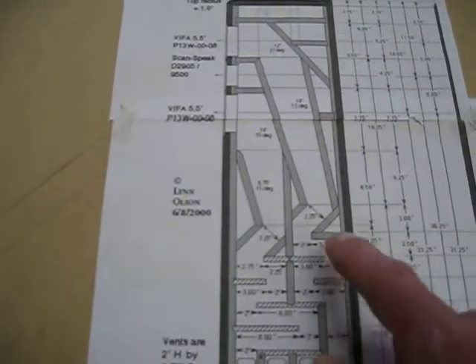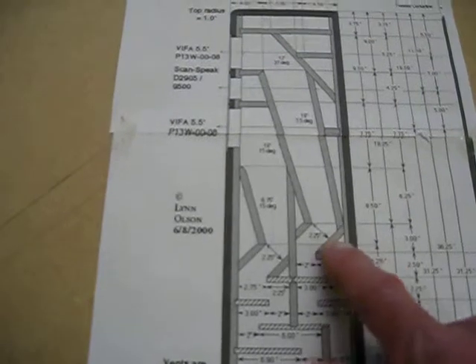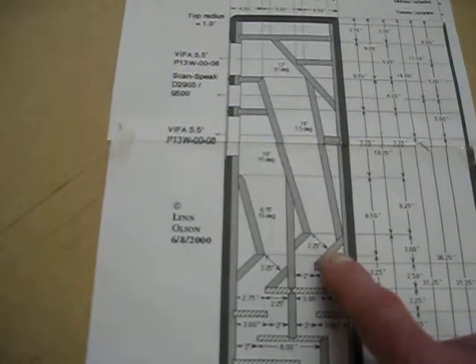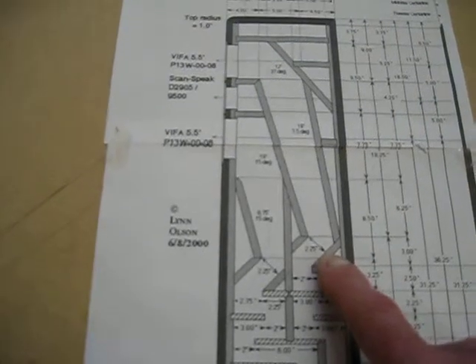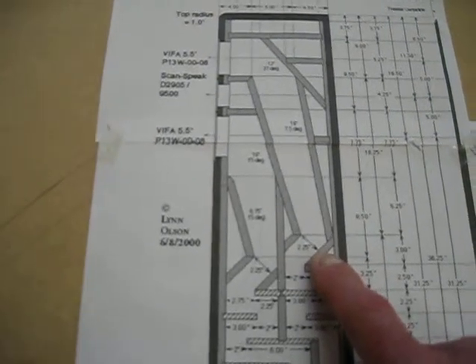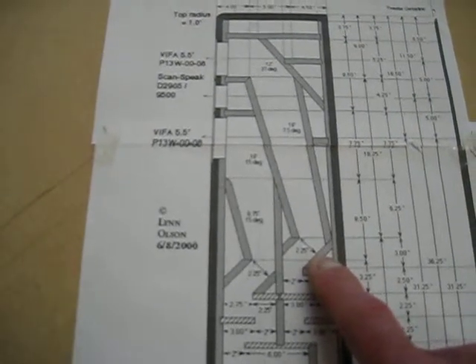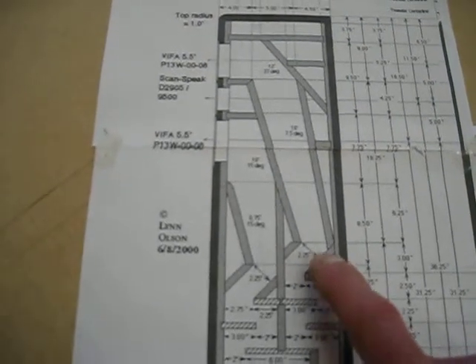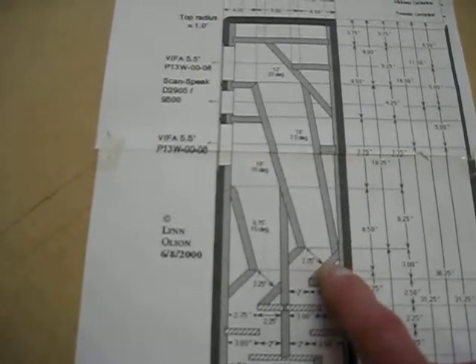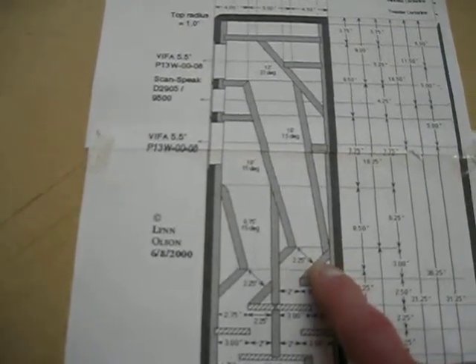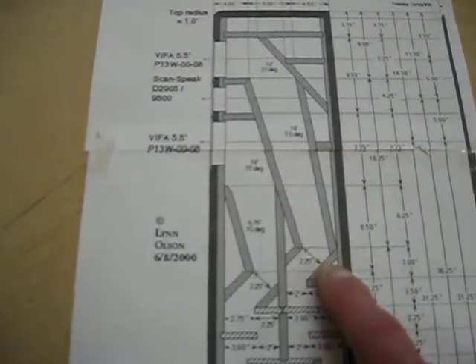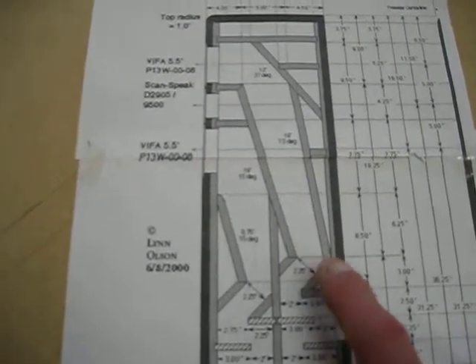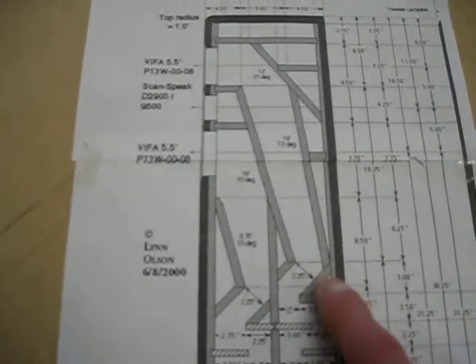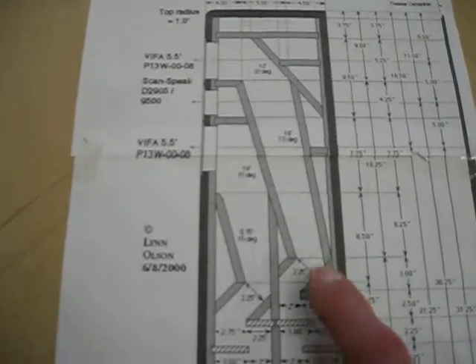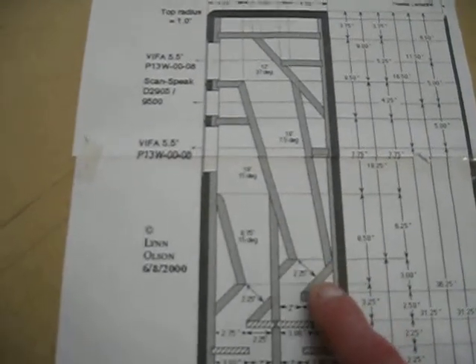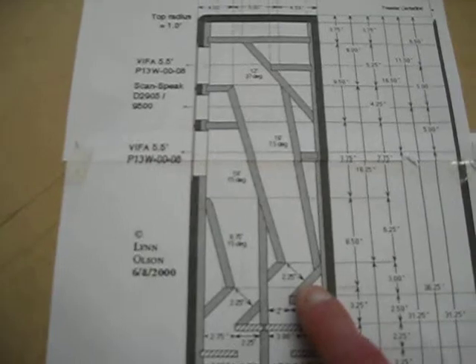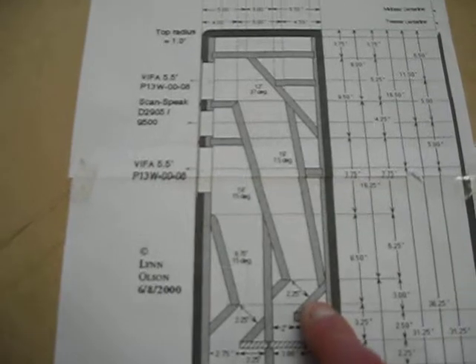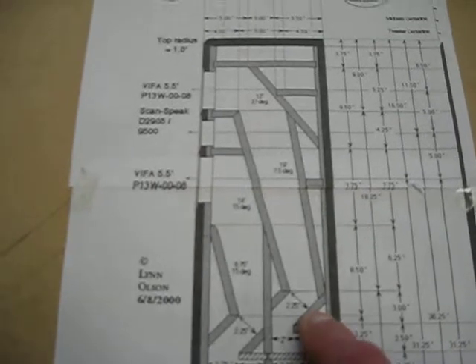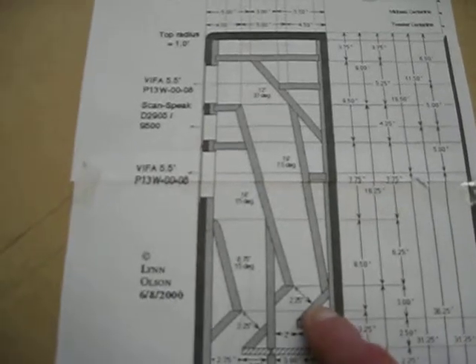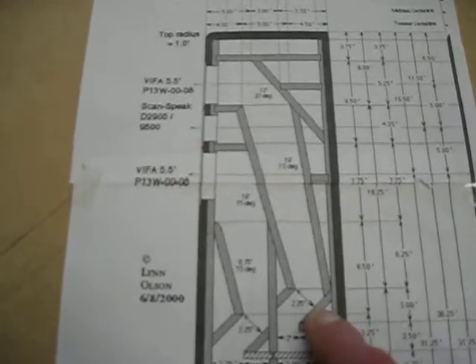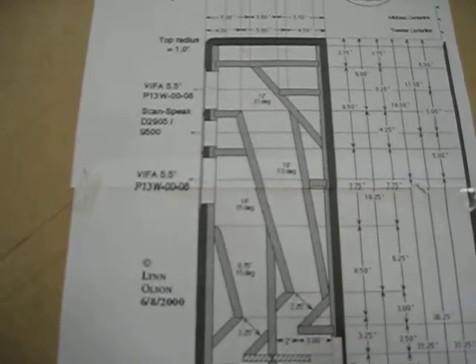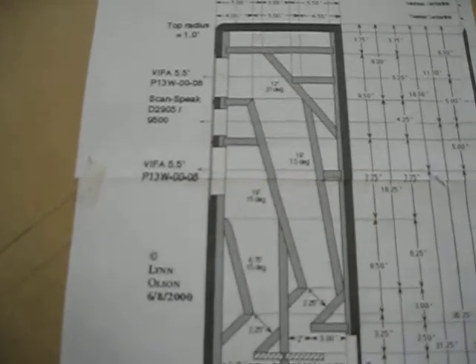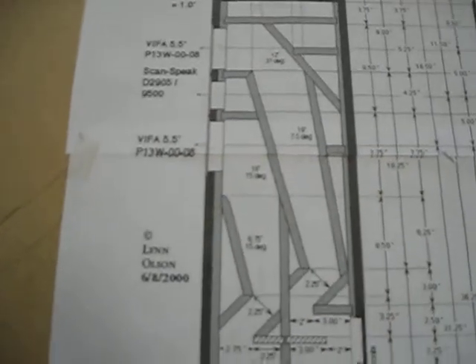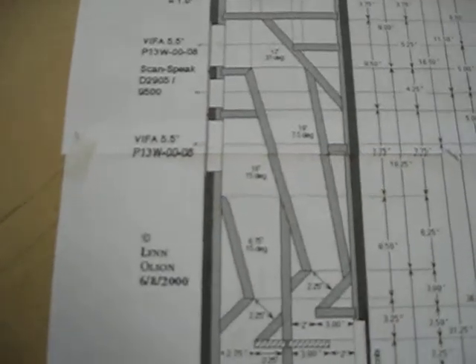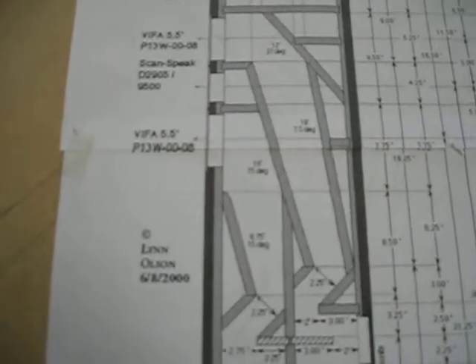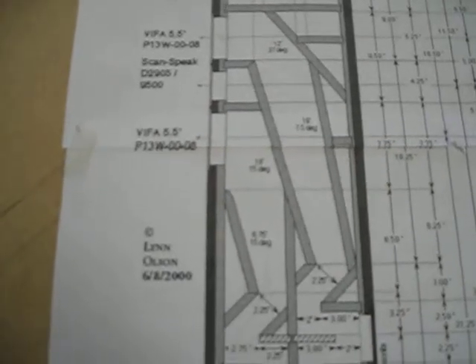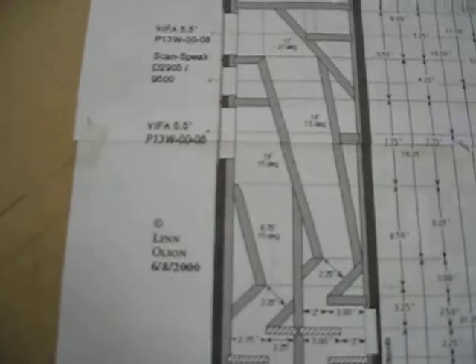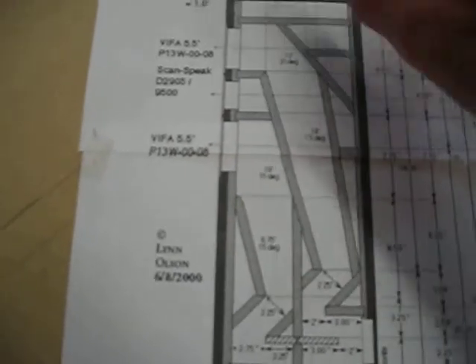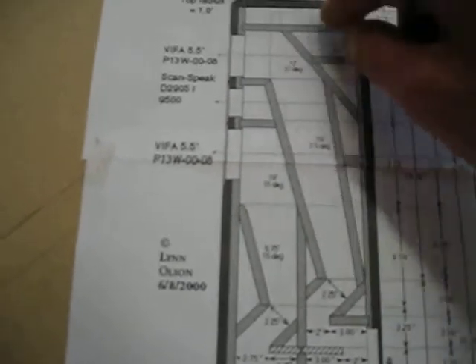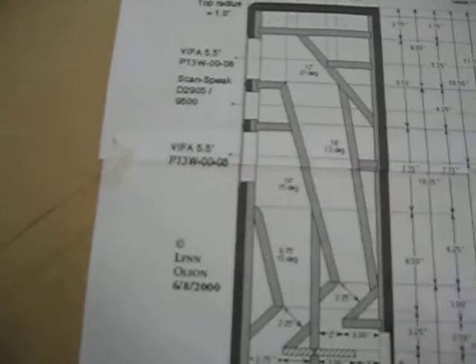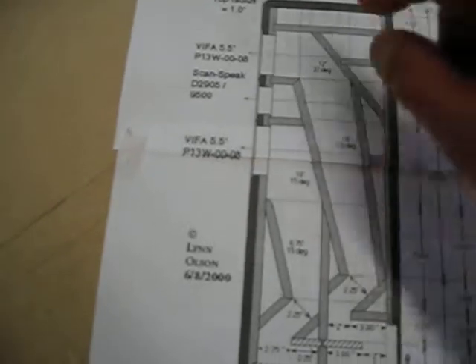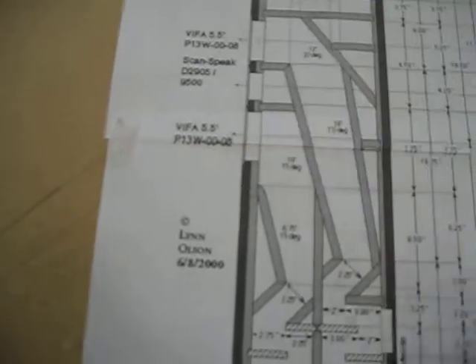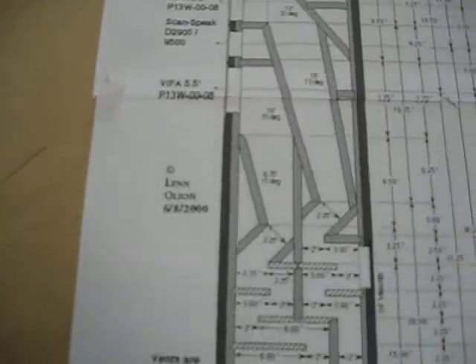The baffles are a quarter inch to three-eighths of an inch — I'm going to use three-eighths of an inch. They actually sit into dados or grooves in the sides of the speakers.